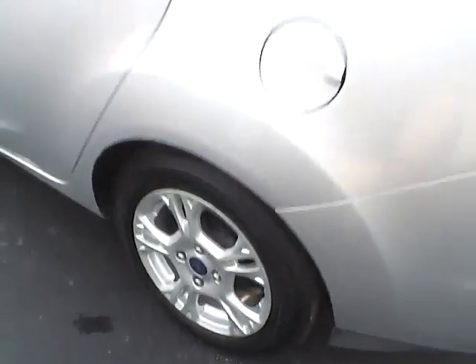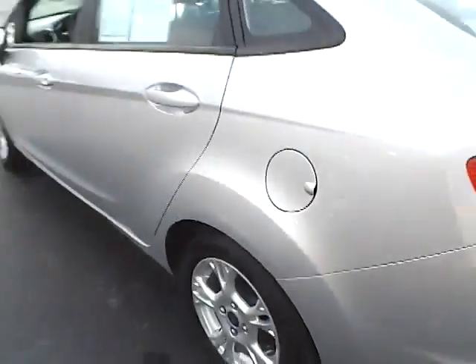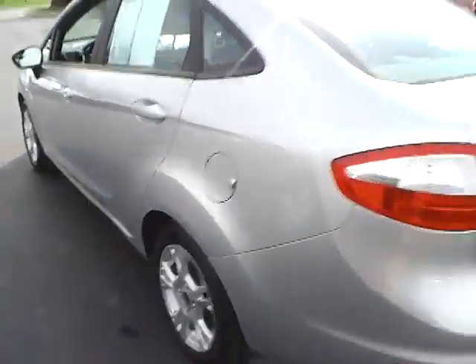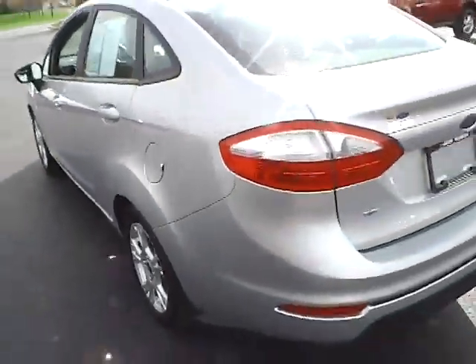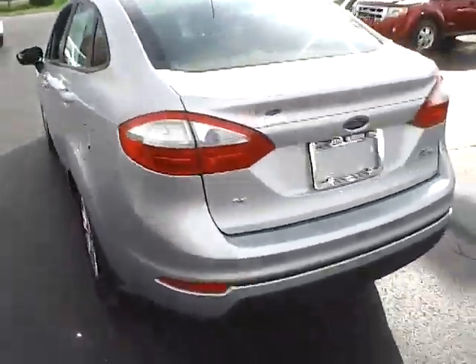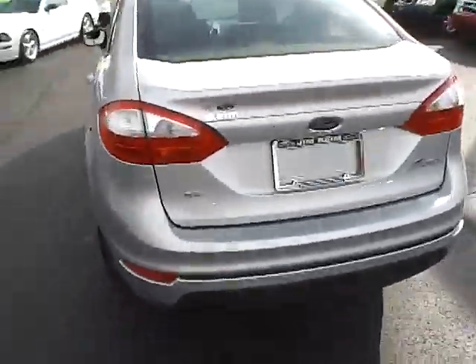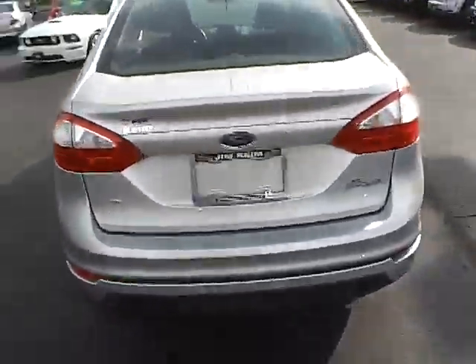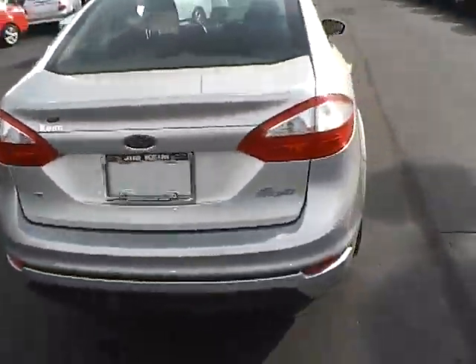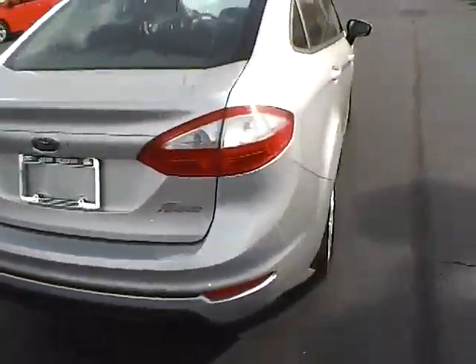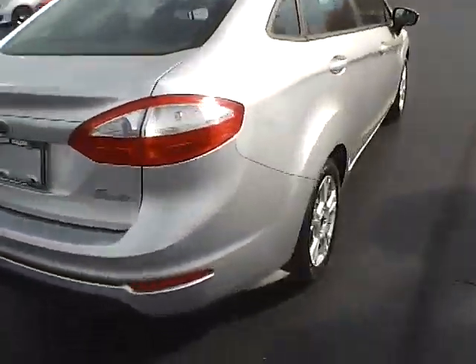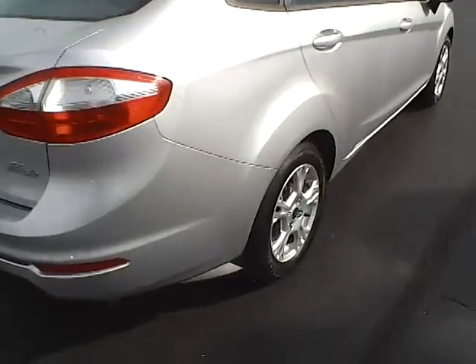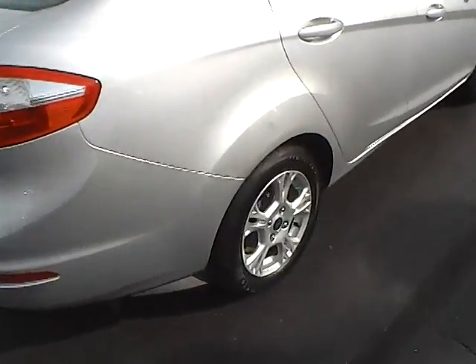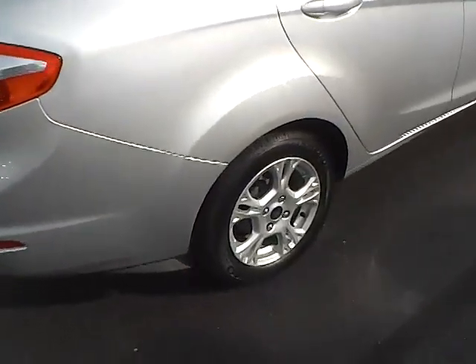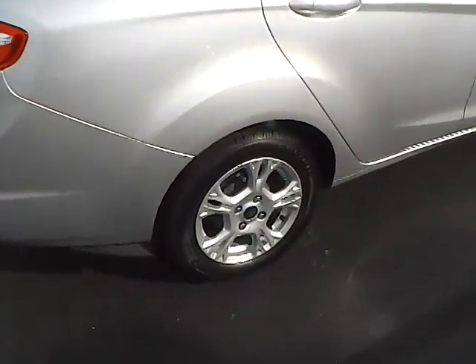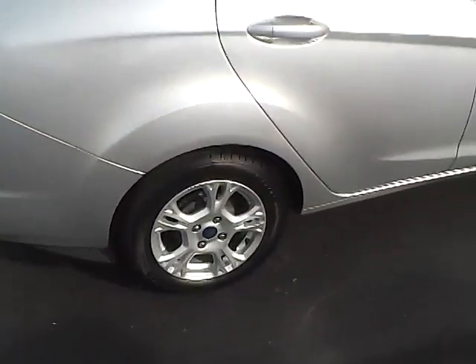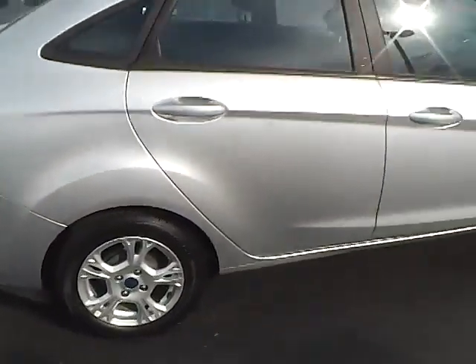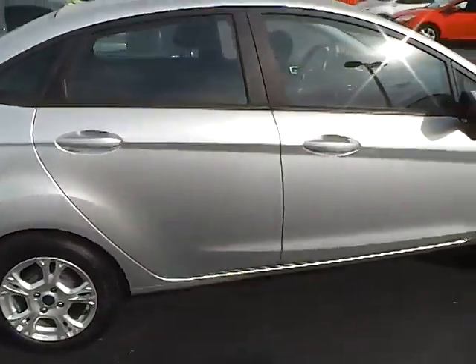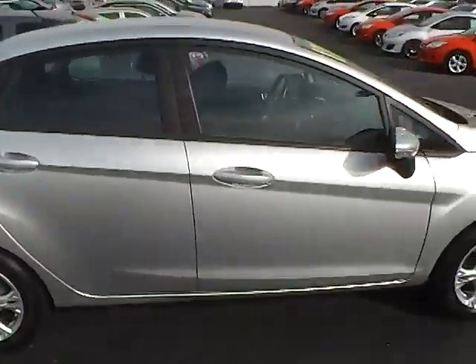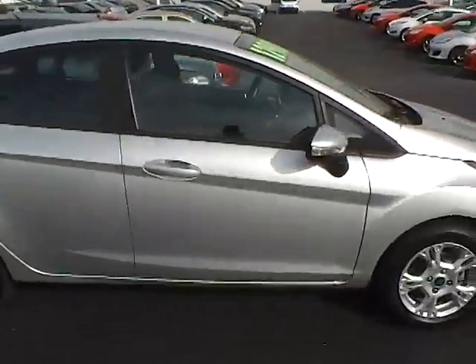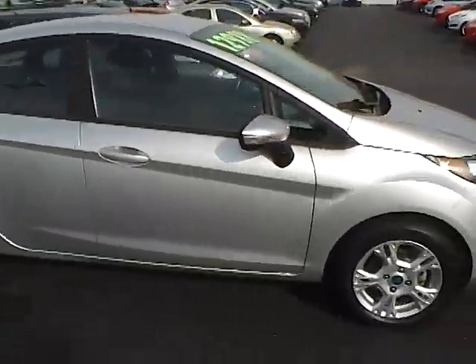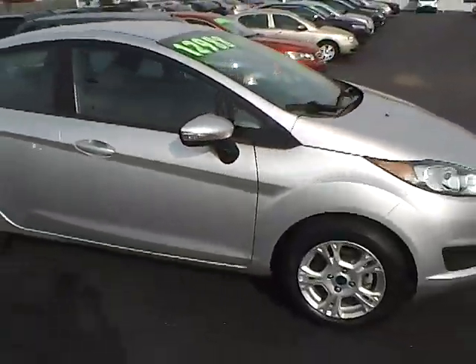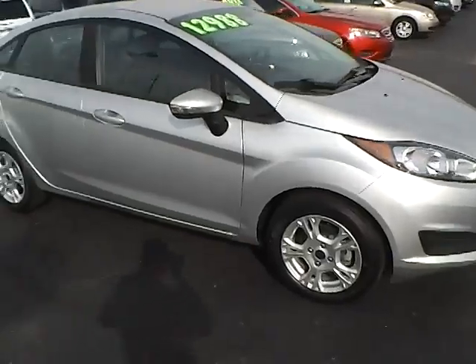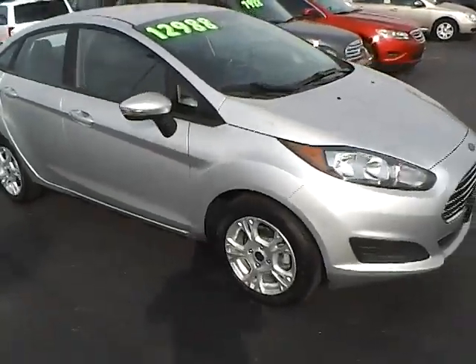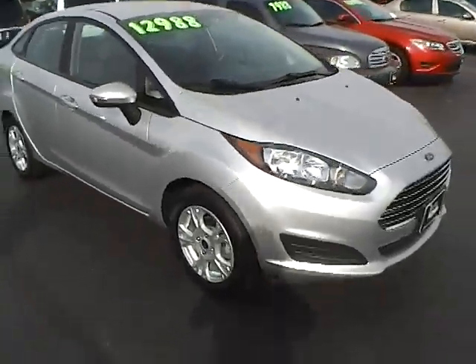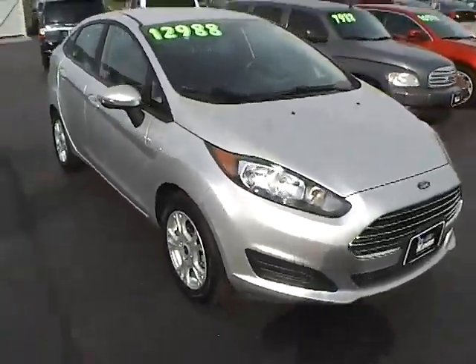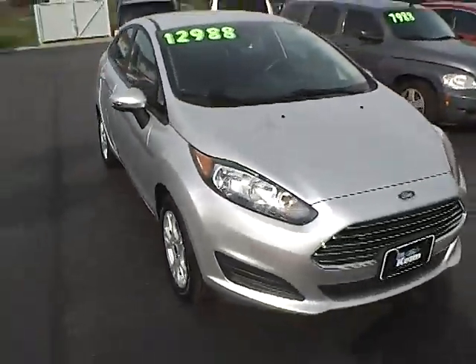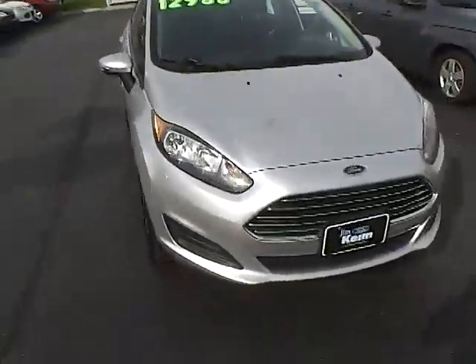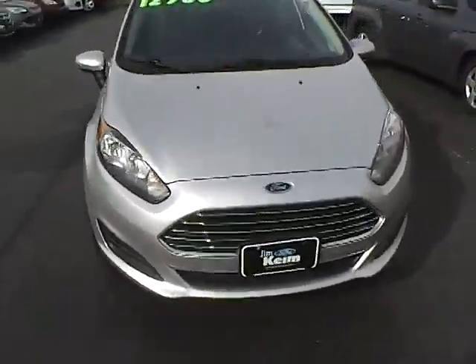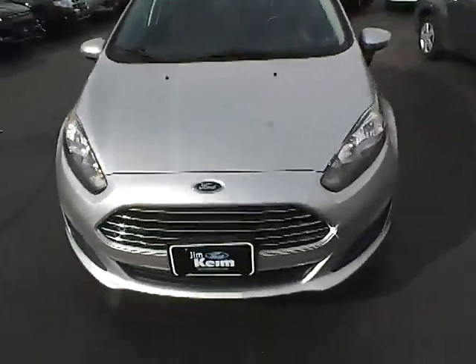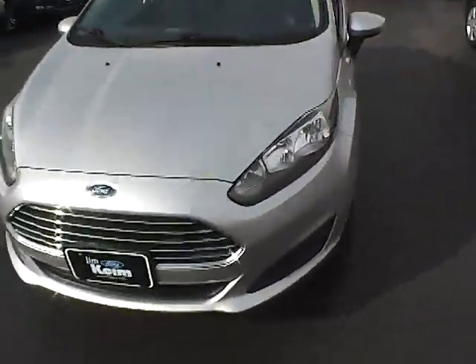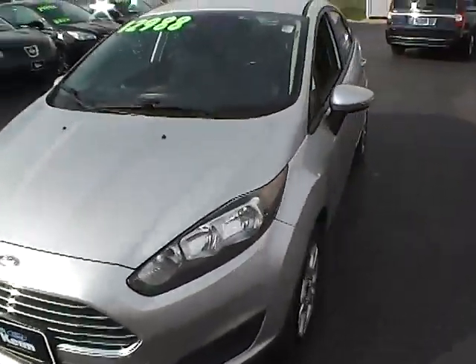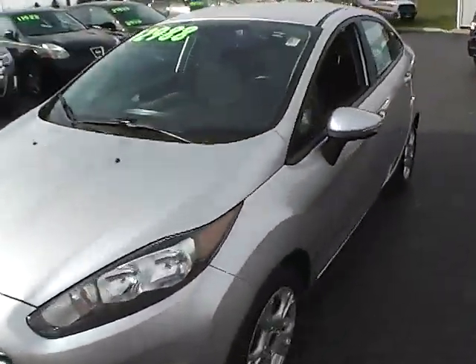15-inch alloy wheels, Hankook tires with lots of tread life, integrated turn signal mirrors. You can see the paint is in excellent condition — very low mileage car.